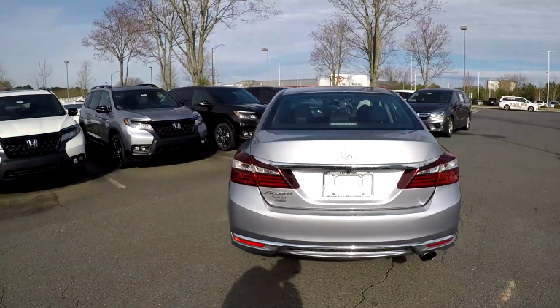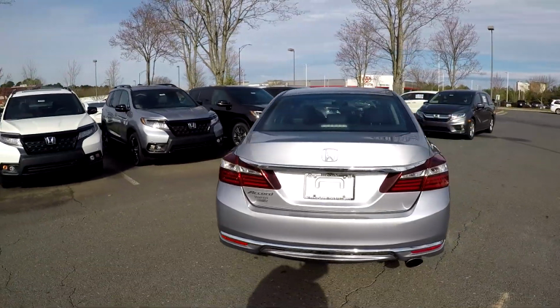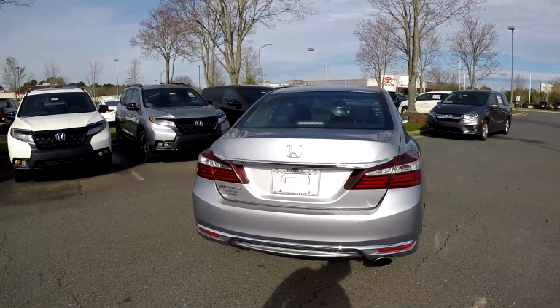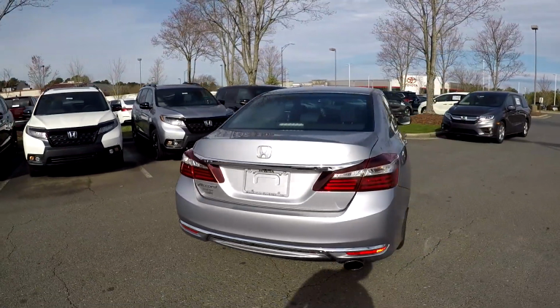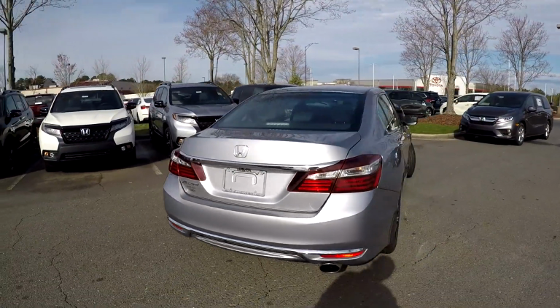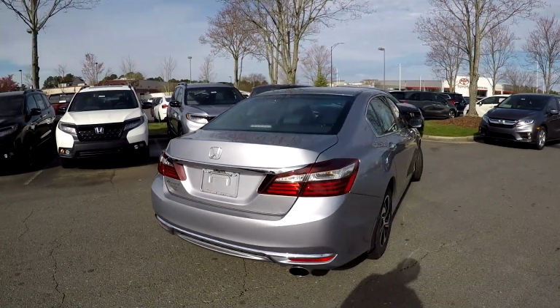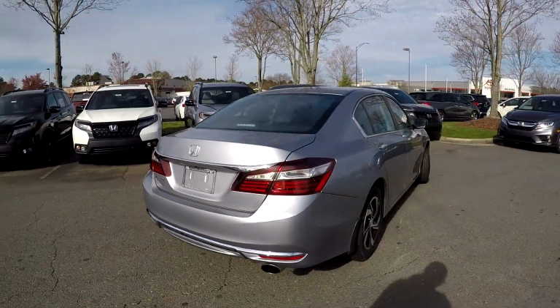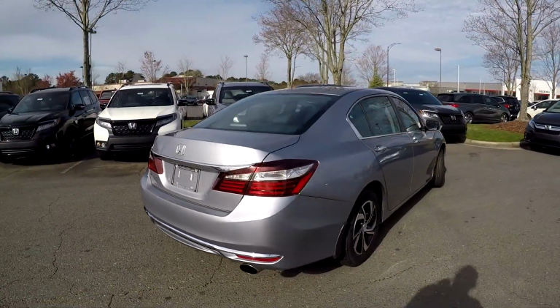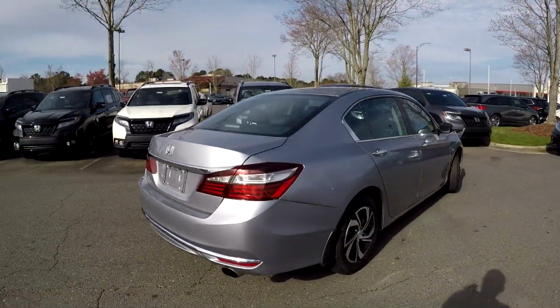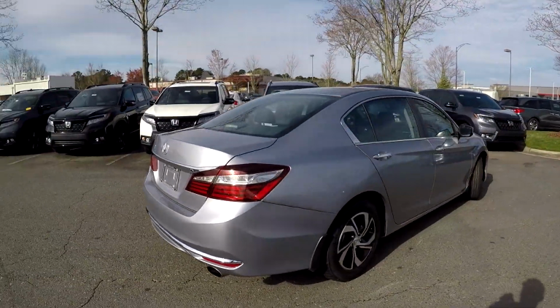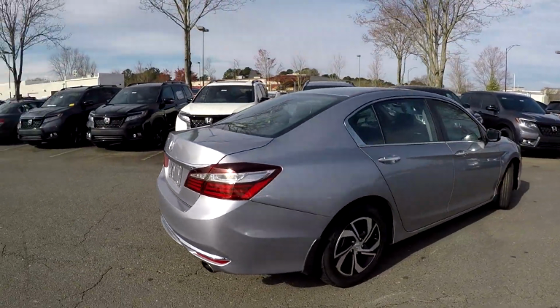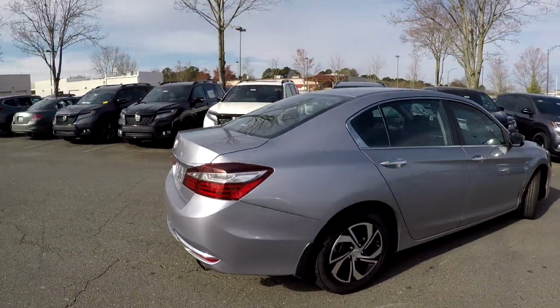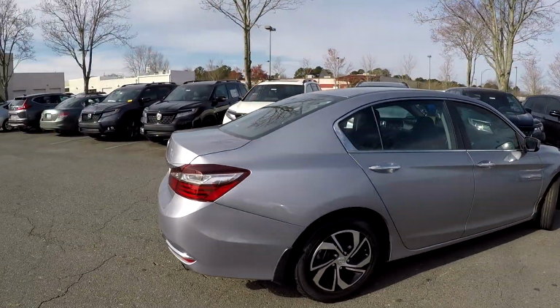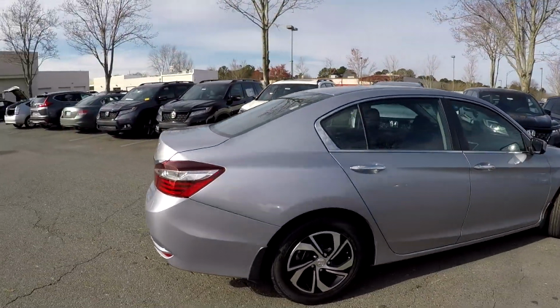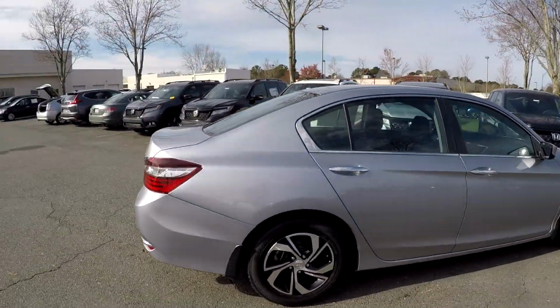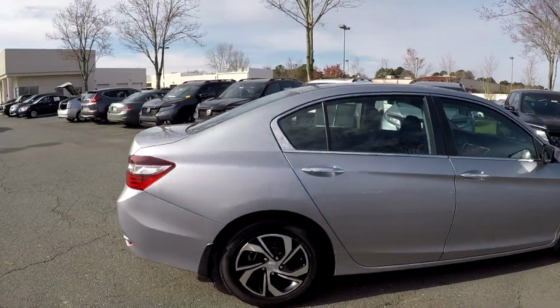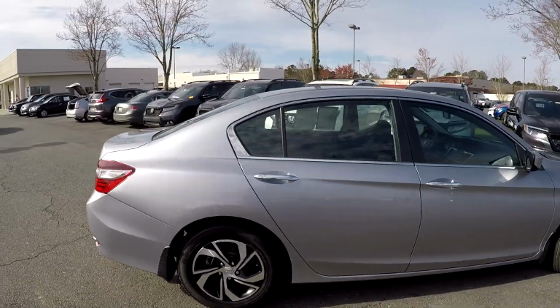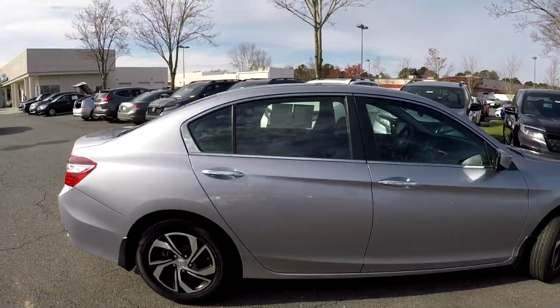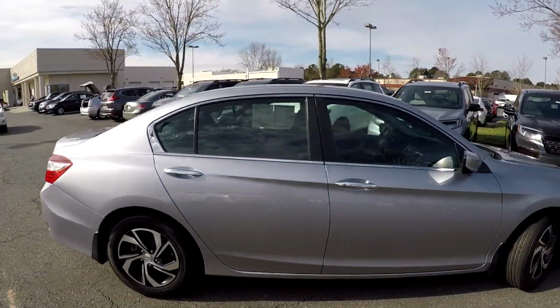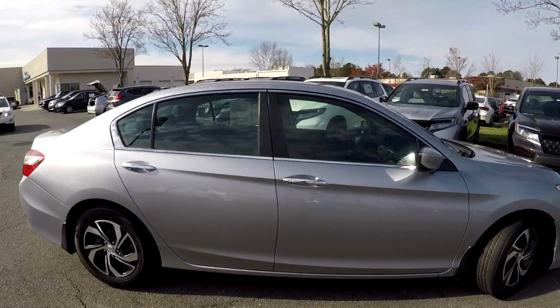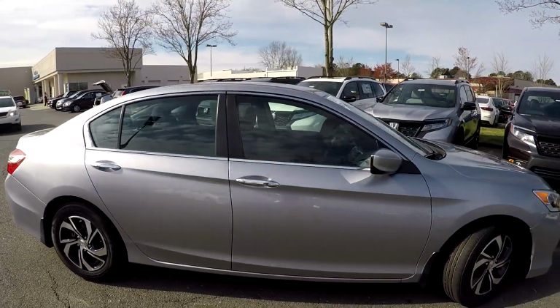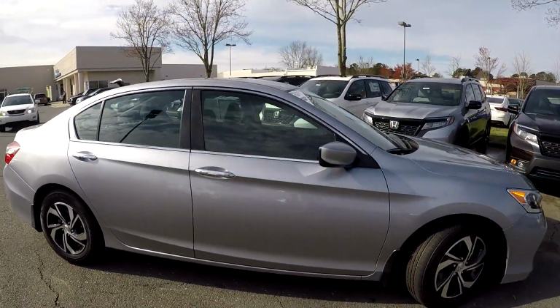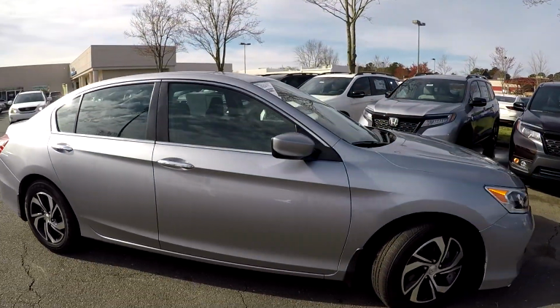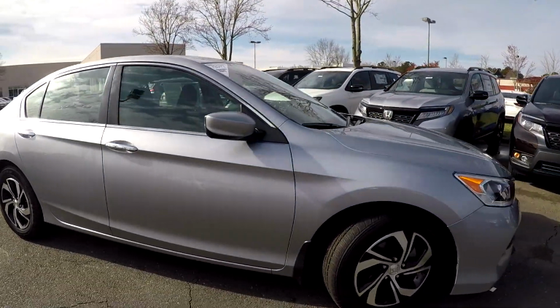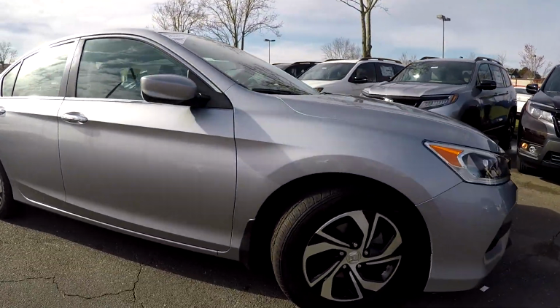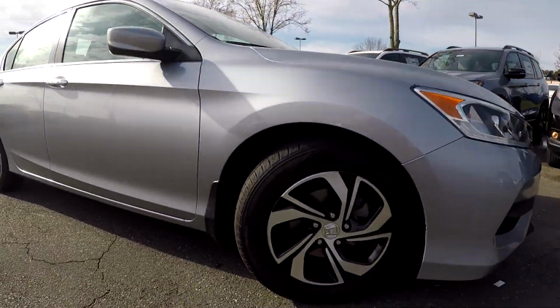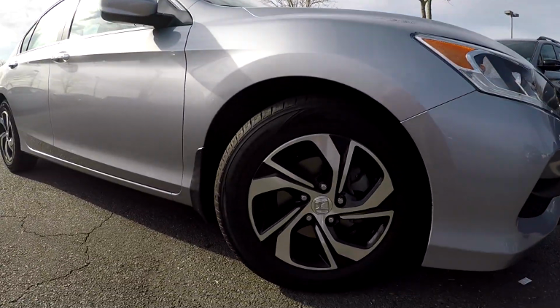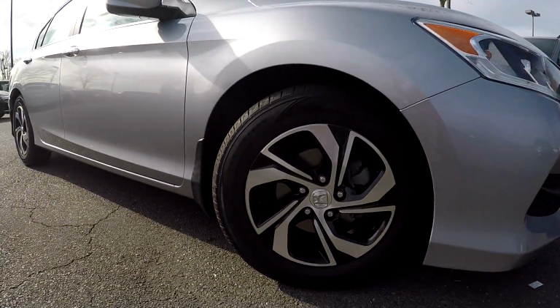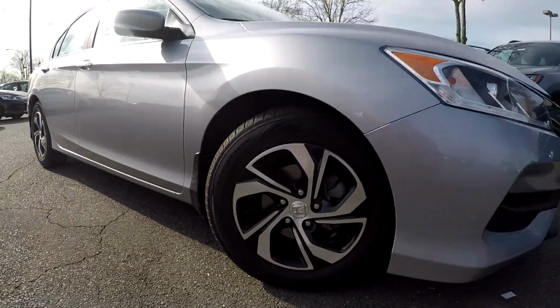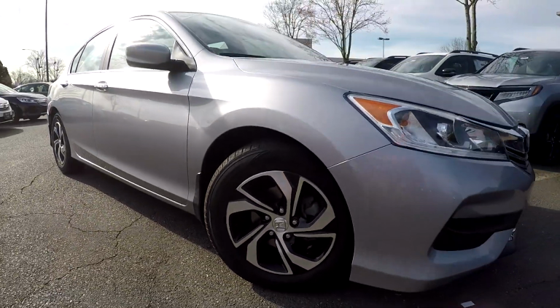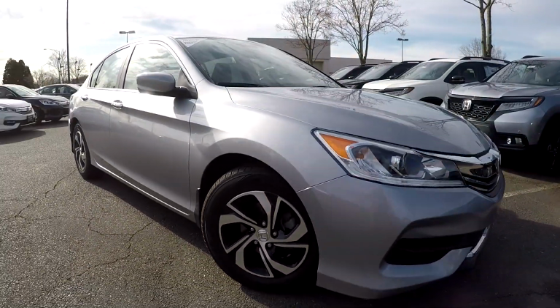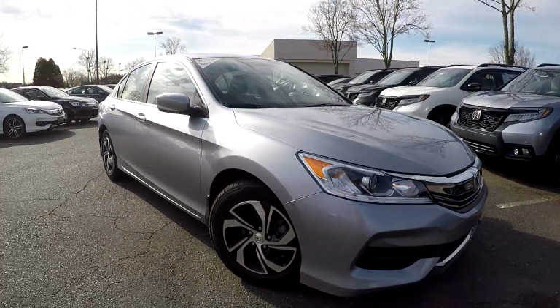Nice, clean bumper back here for you. As we're finishing up here on the passenger side, you will see that everything is nice and clean over here. You can also see that you're going to have some nice black and silver alloy wheels.